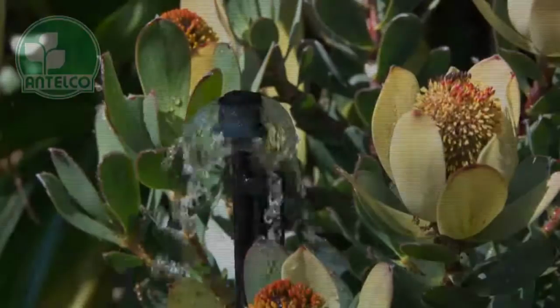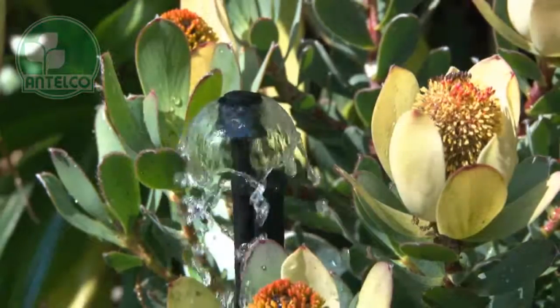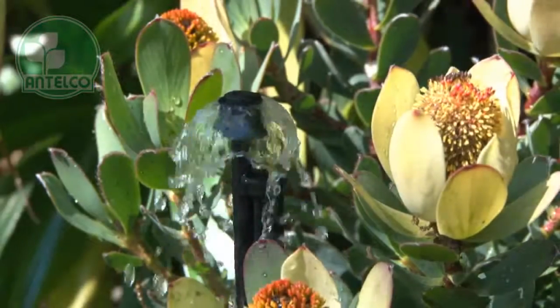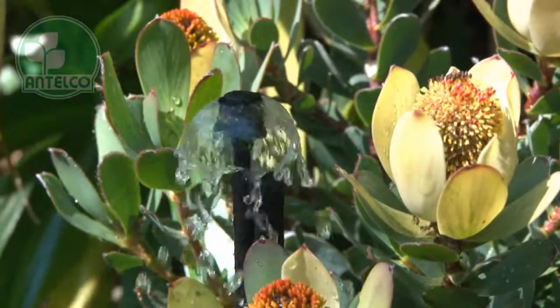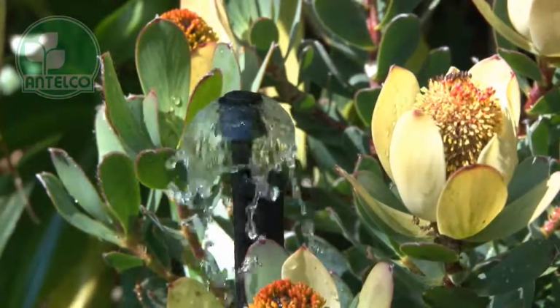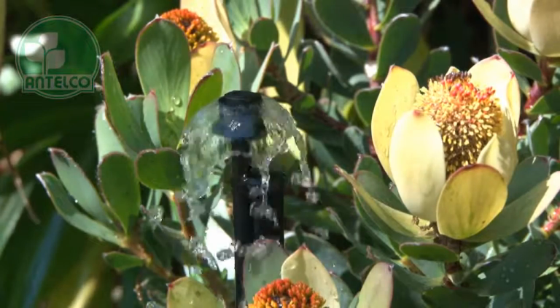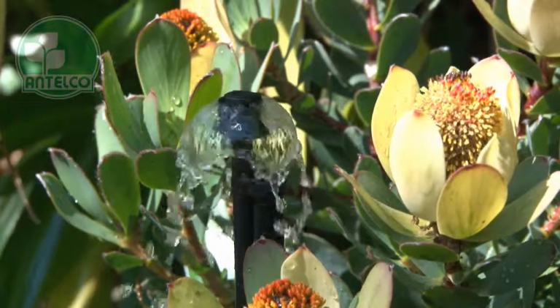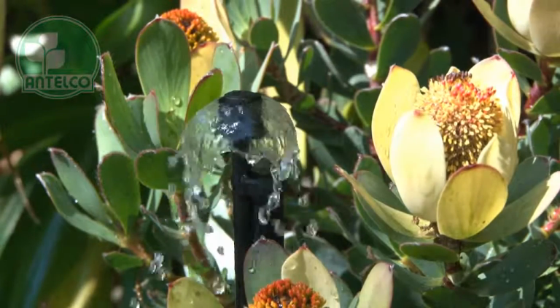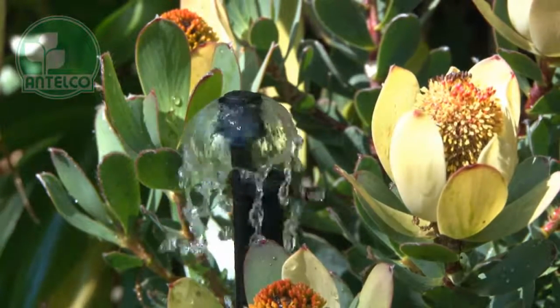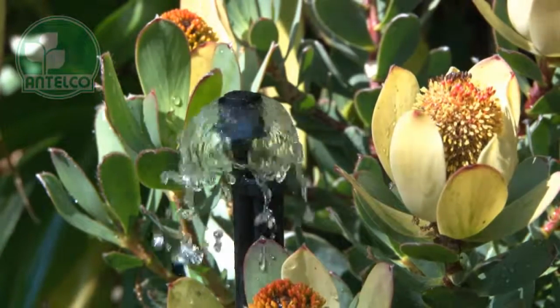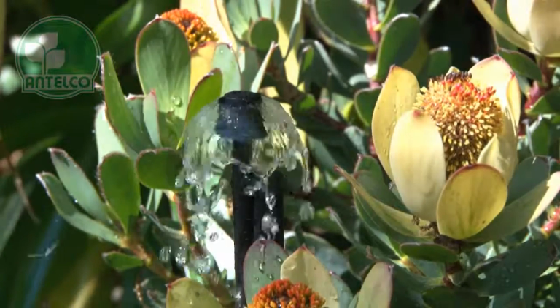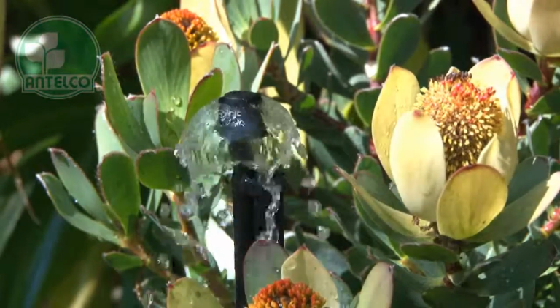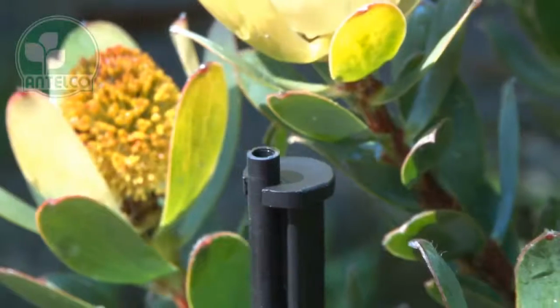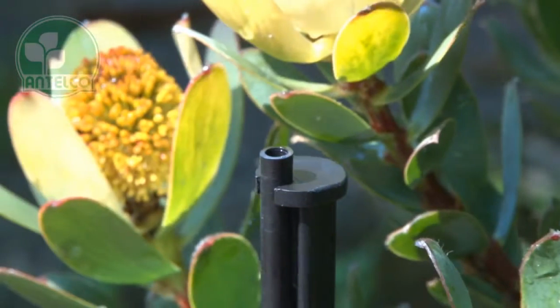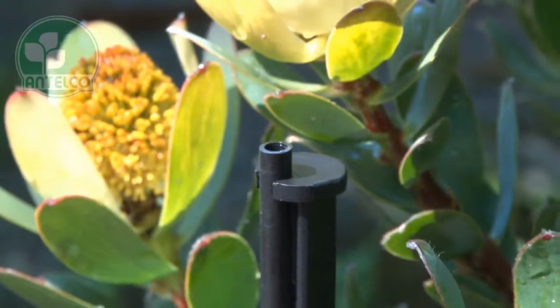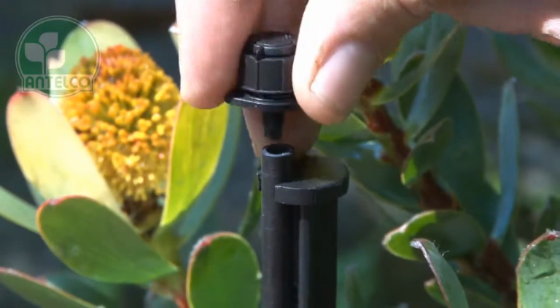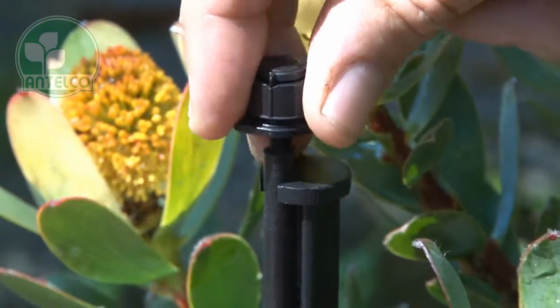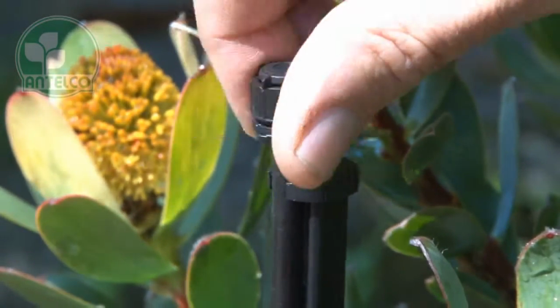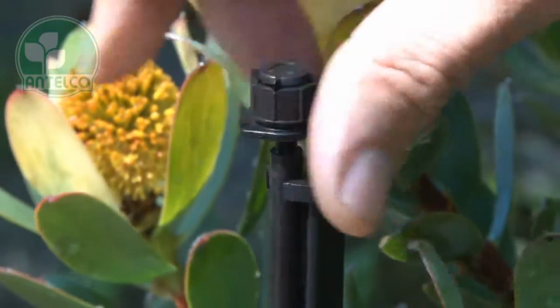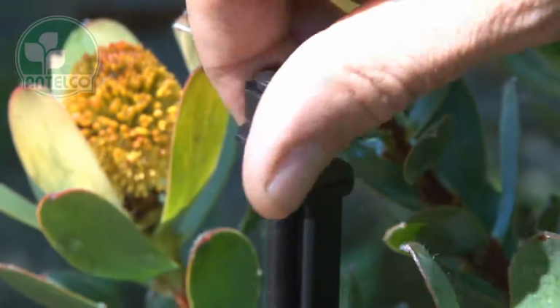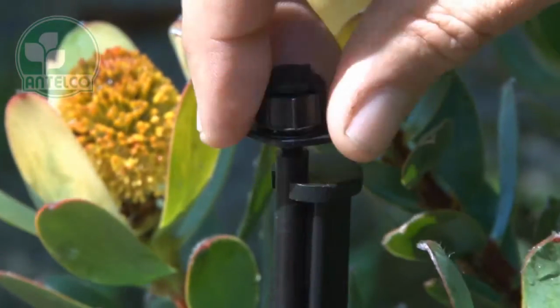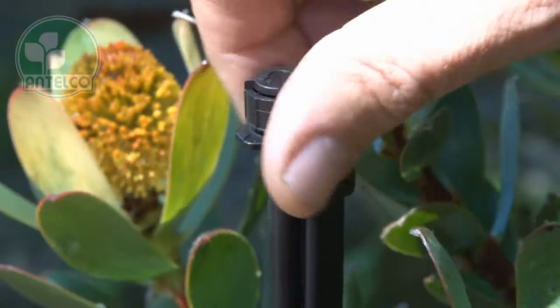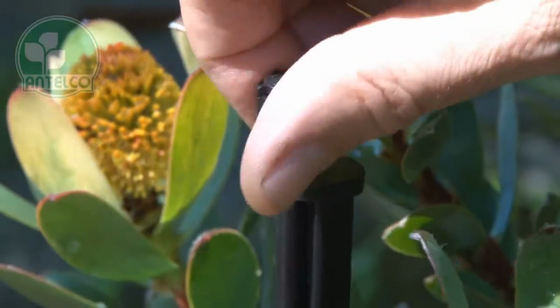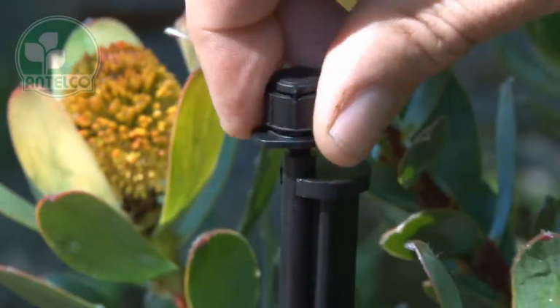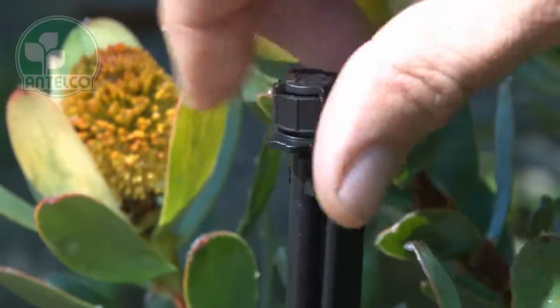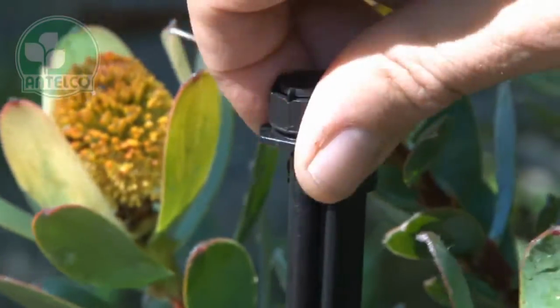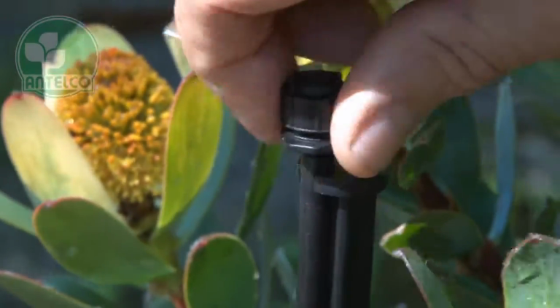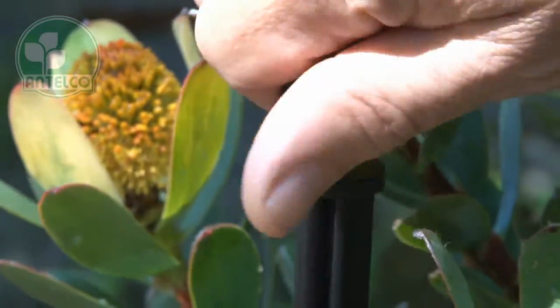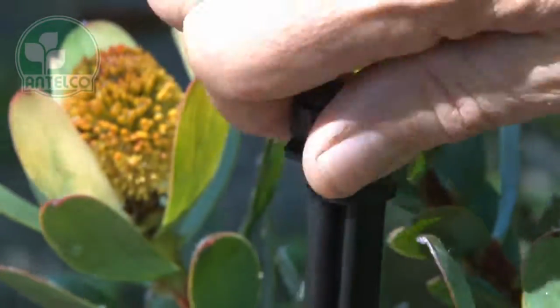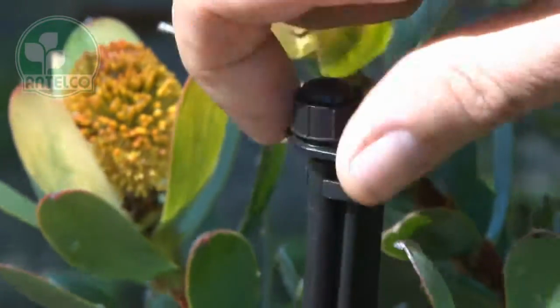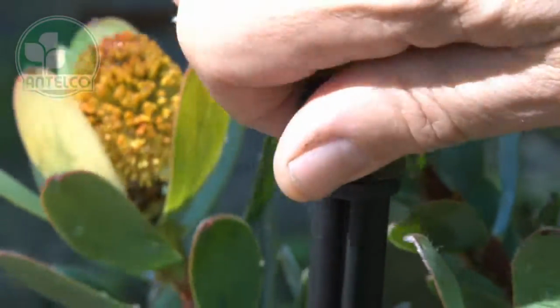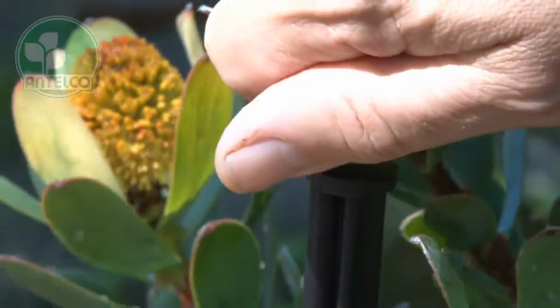The 4mm threaded mini-bubbler is designed for use with rigid risers or Antelco stake adapters. Simply screw the product into the end of your rigid riser.